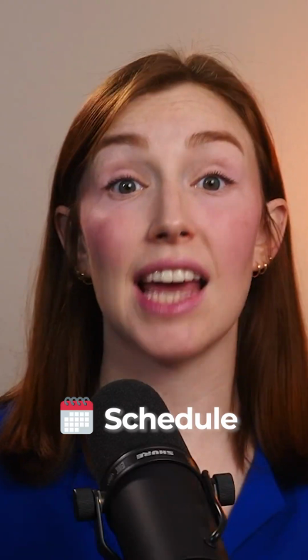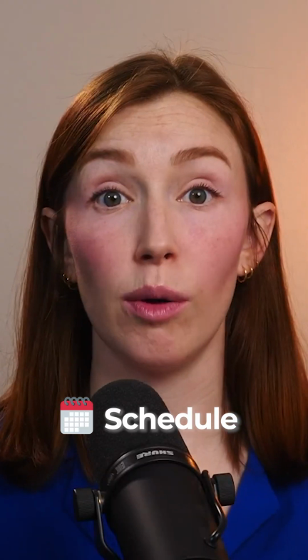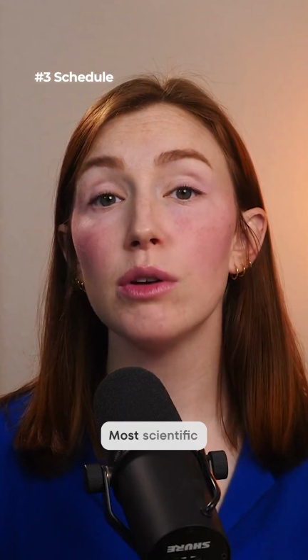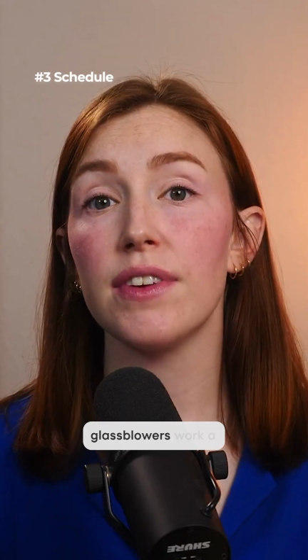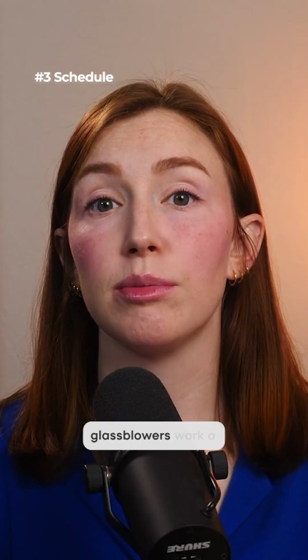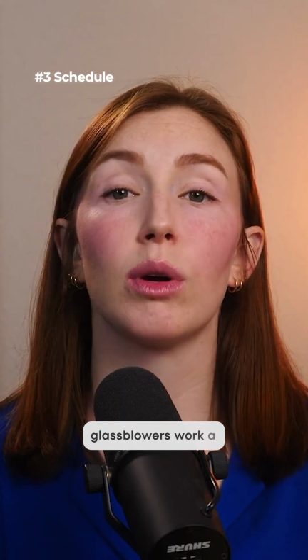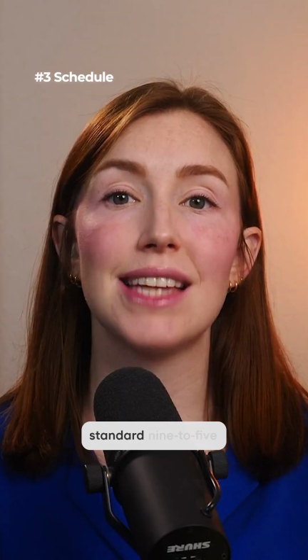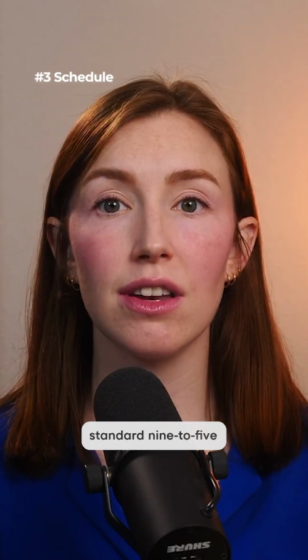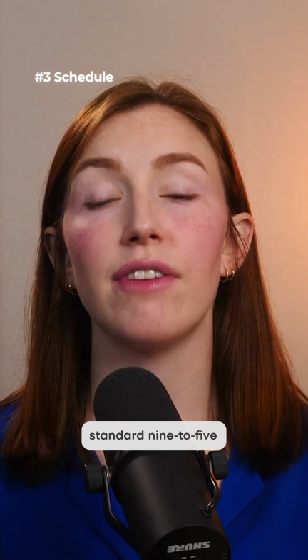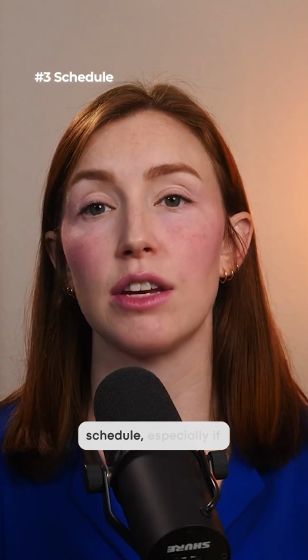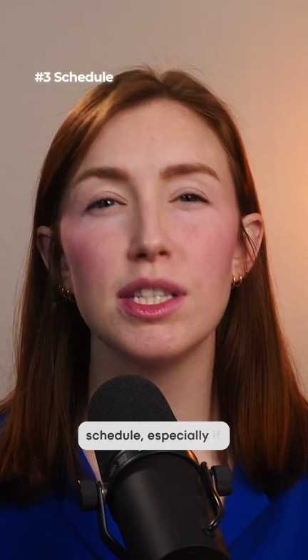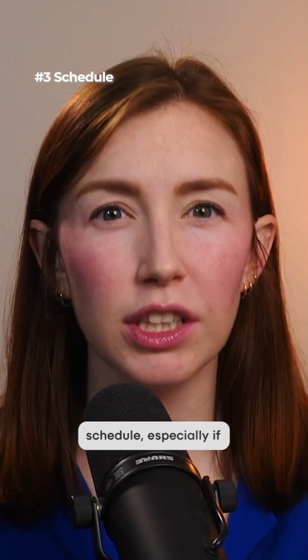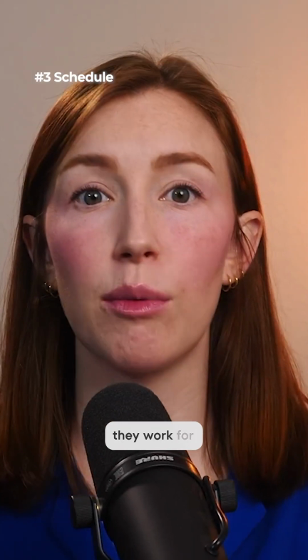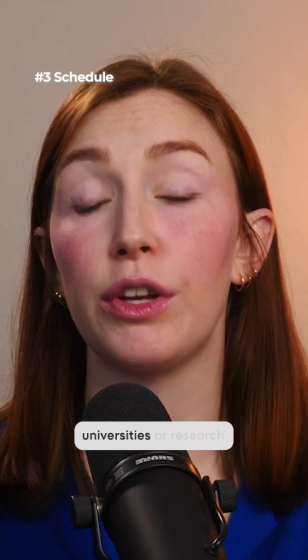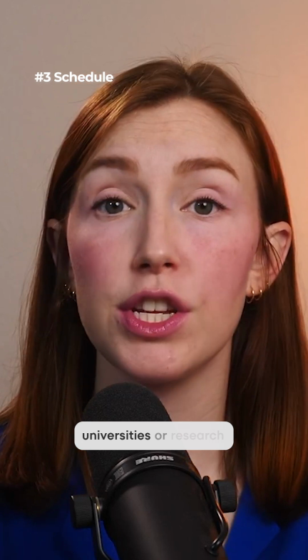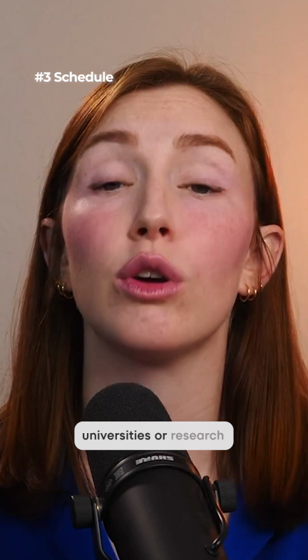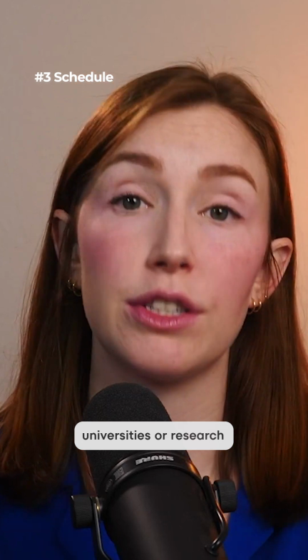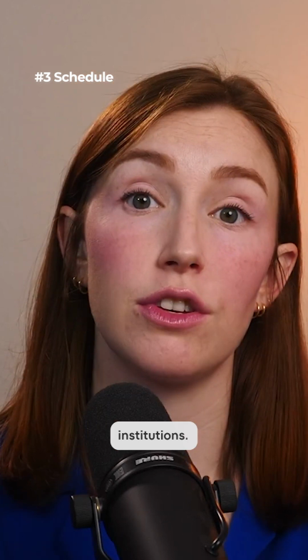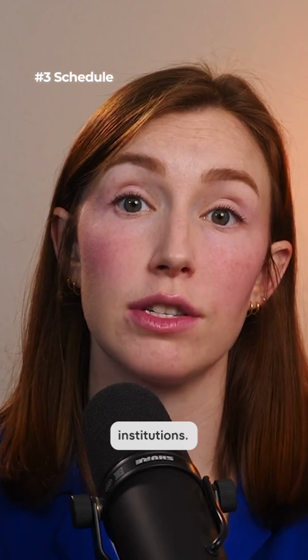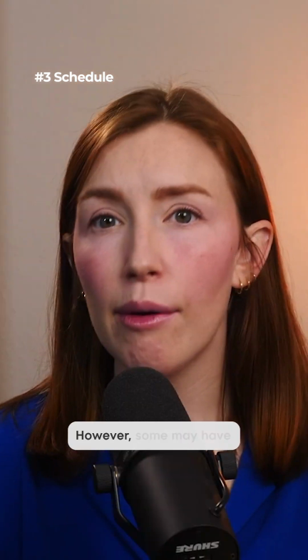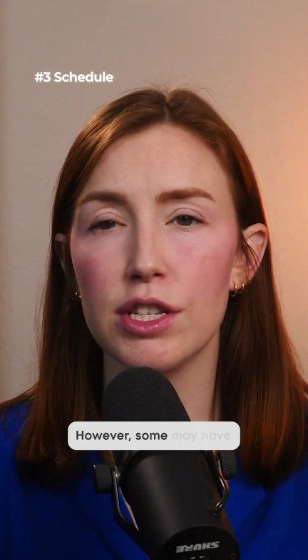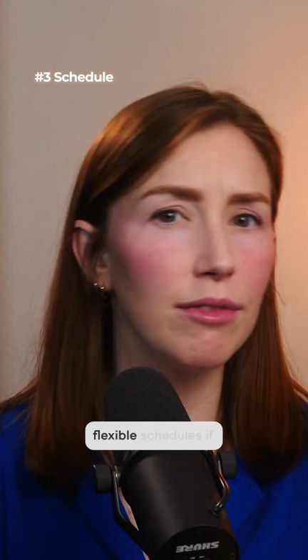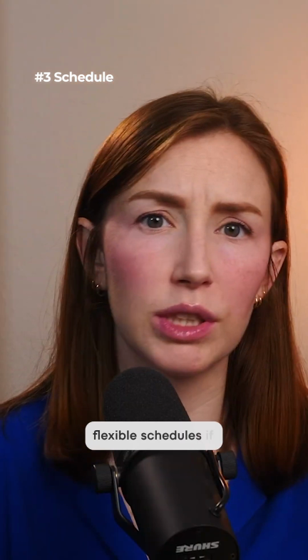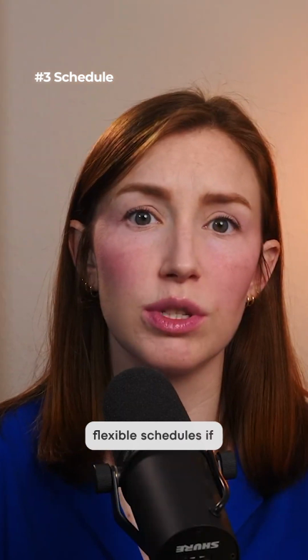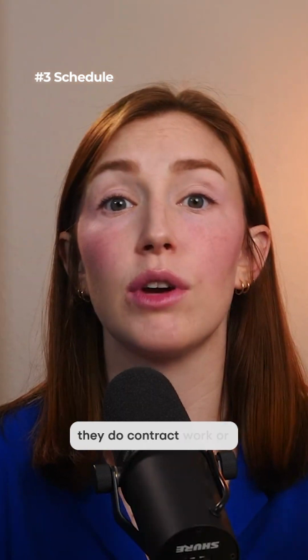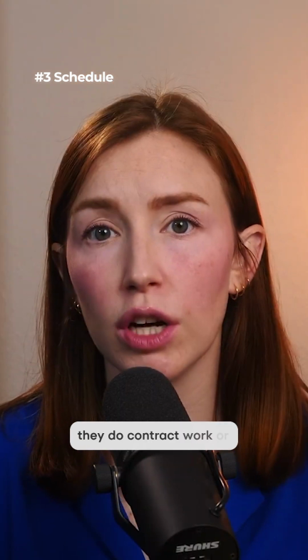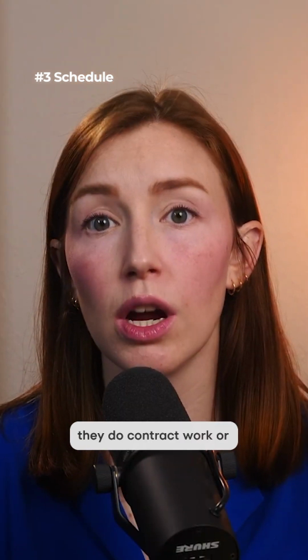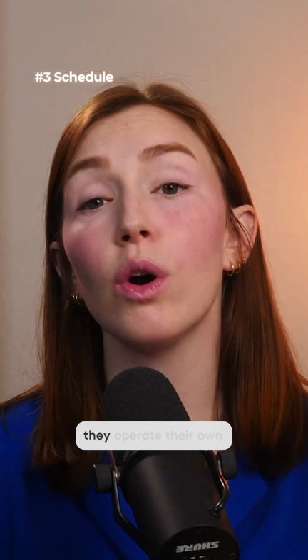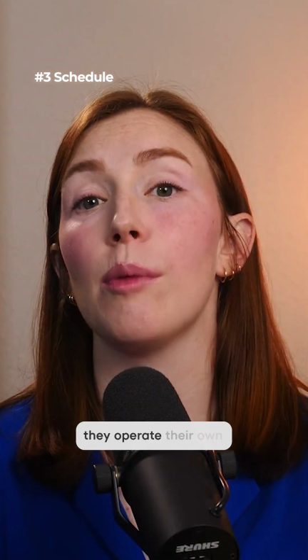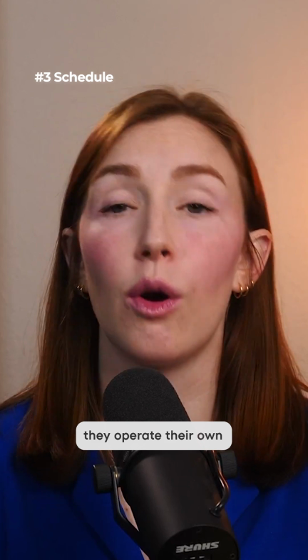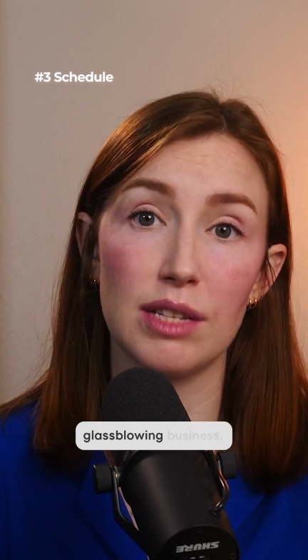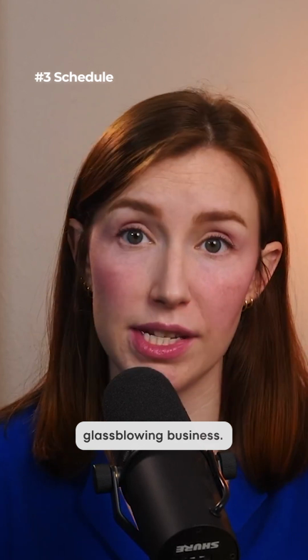Schedule. Most scientific glass blowers work a standard 9-to-5 schedule, especially if they work for universities or research institutions. However, some may have flexible schedules if they do contract work or operate their own glass blowing business.